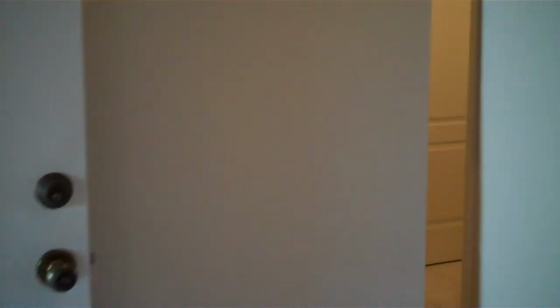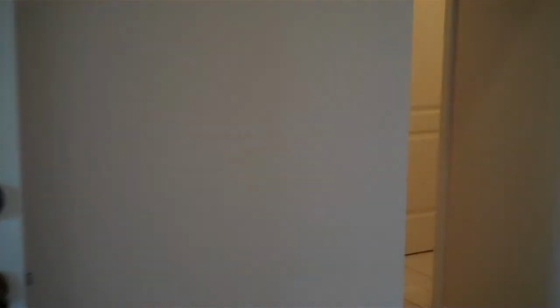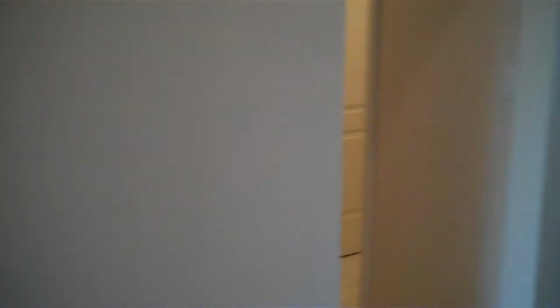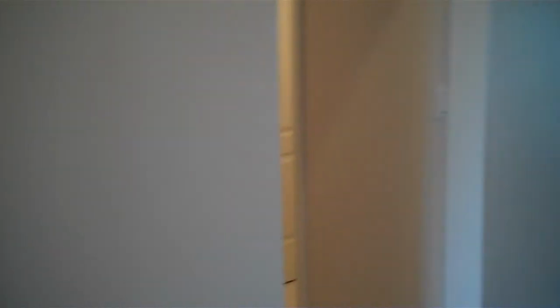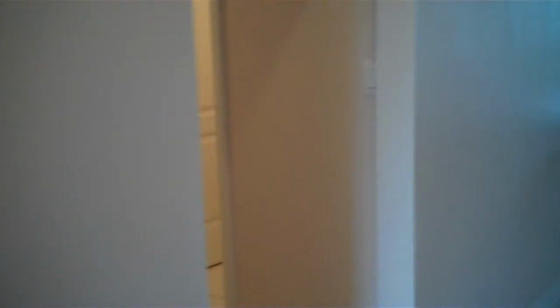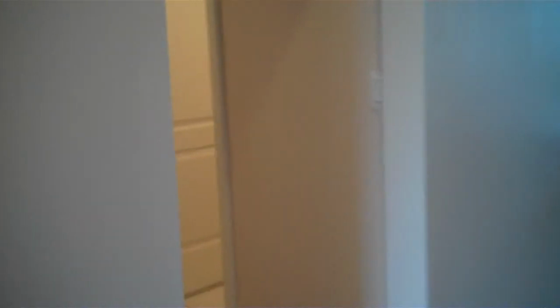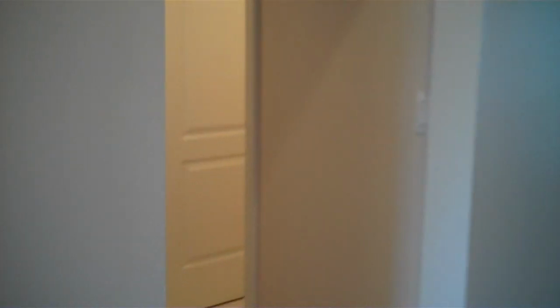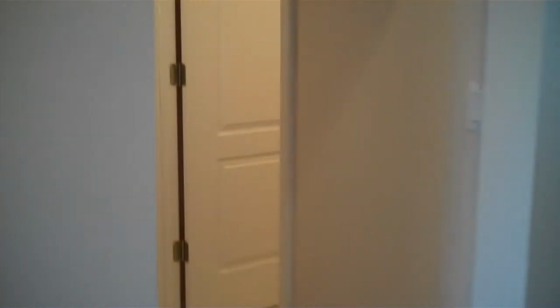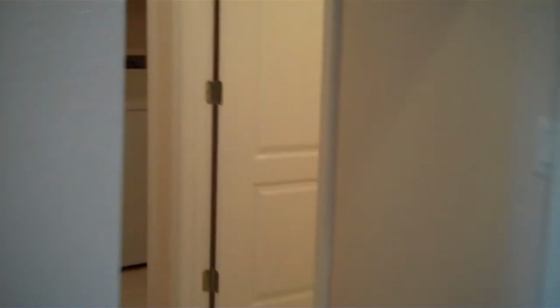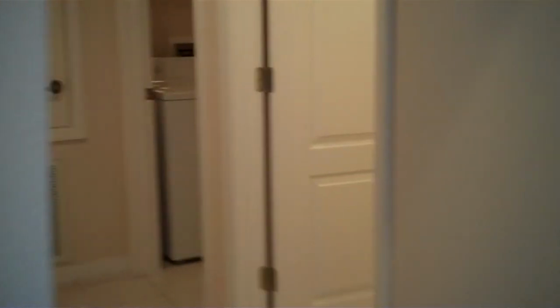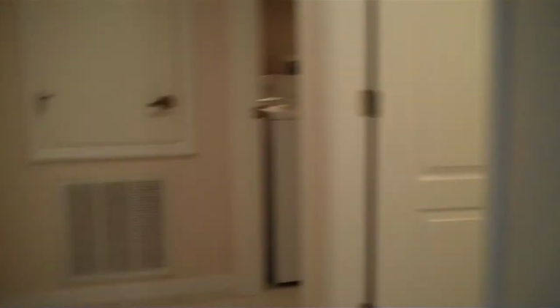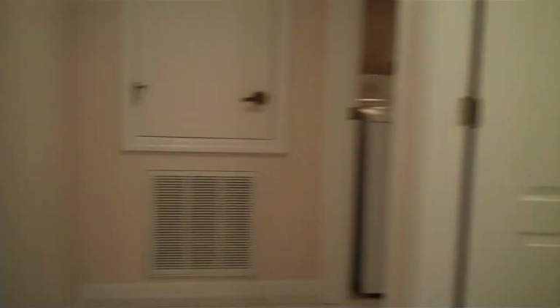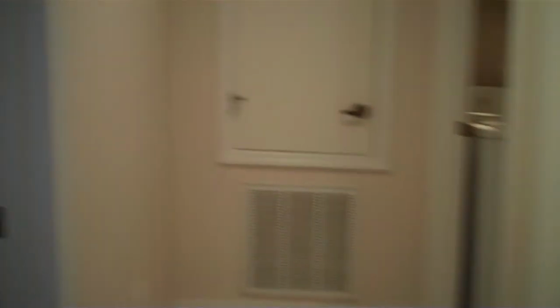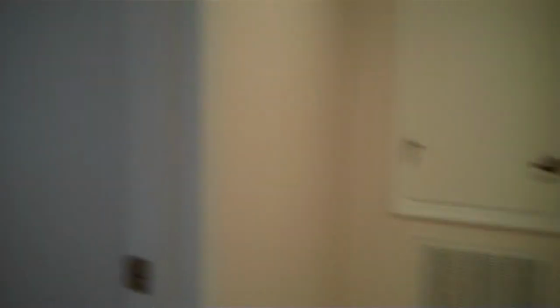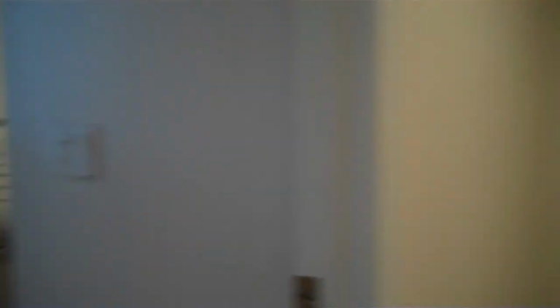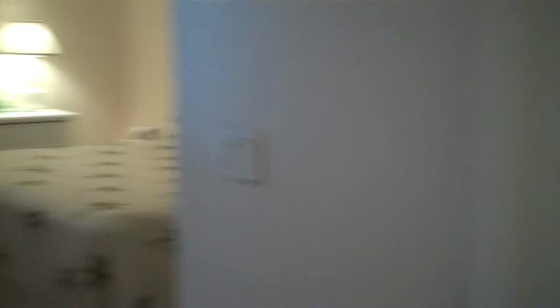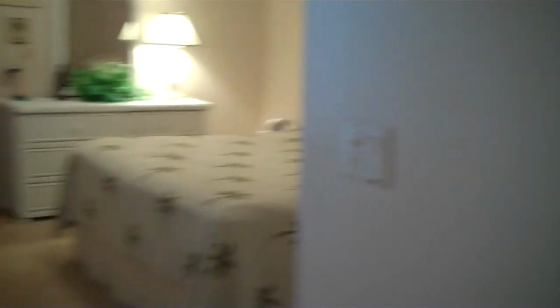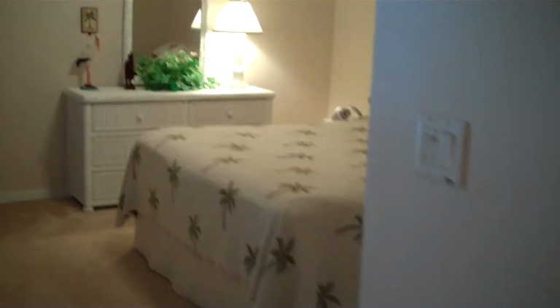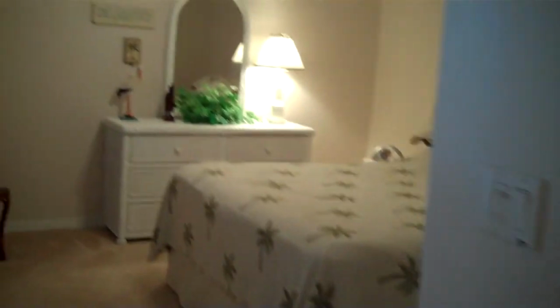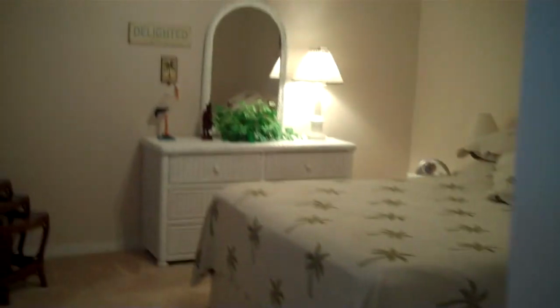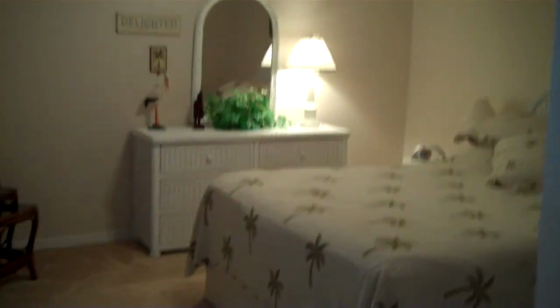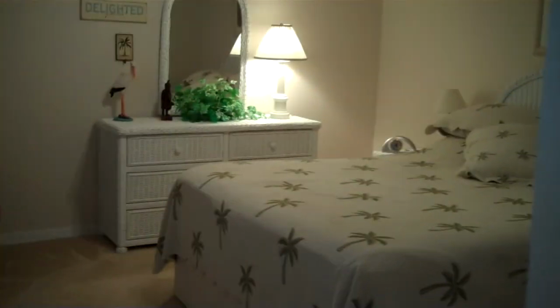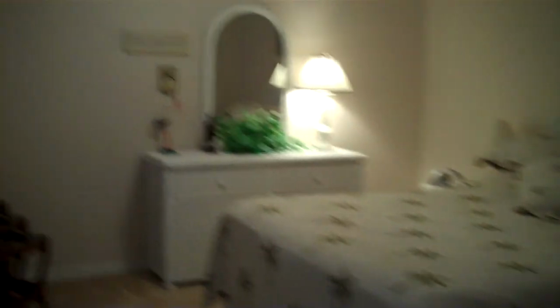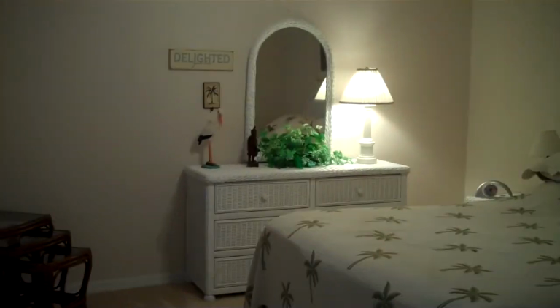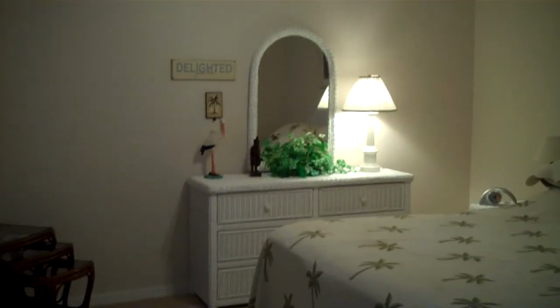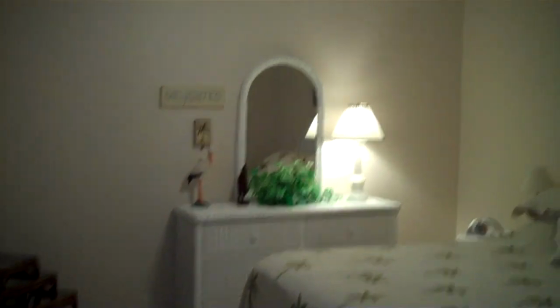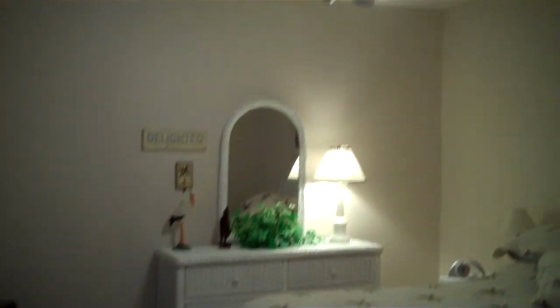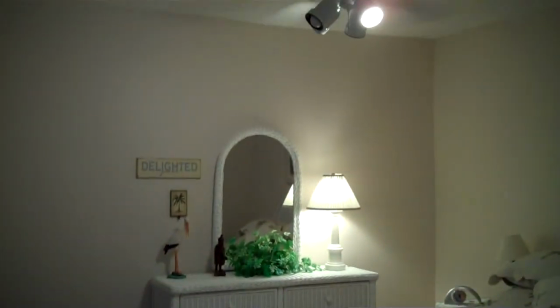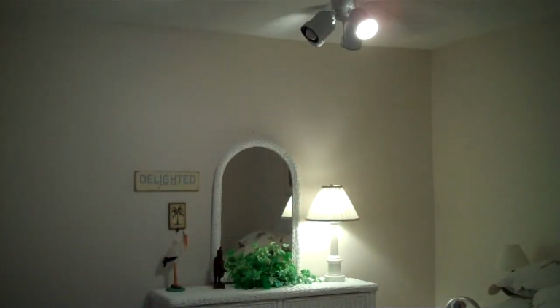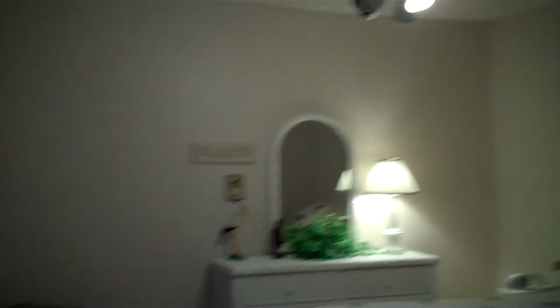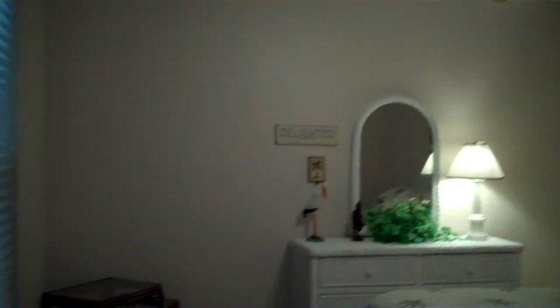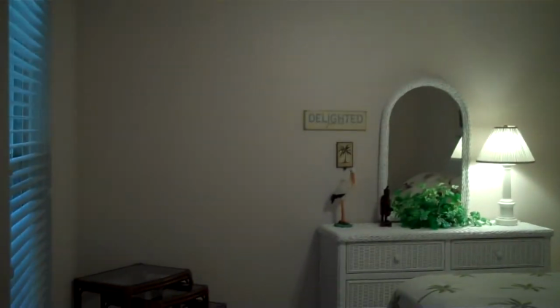Walking through the hall to the second bedroom. Nicely furnished, with a fan and window.